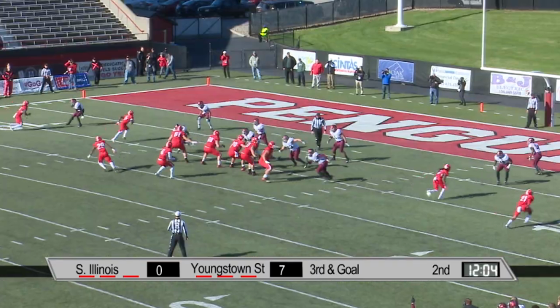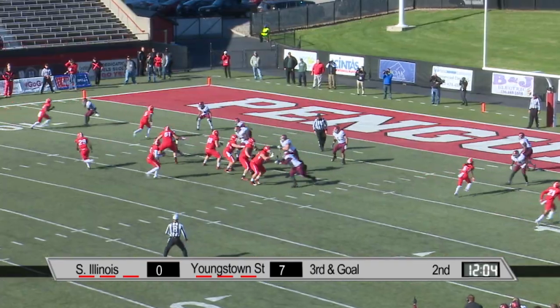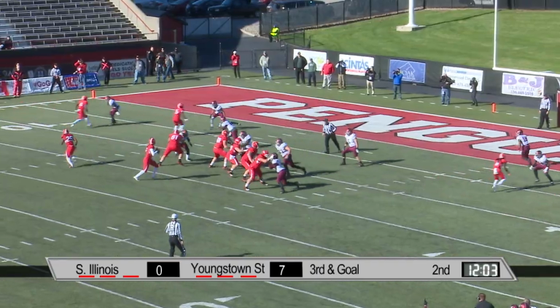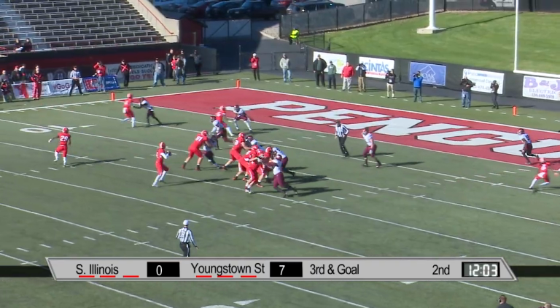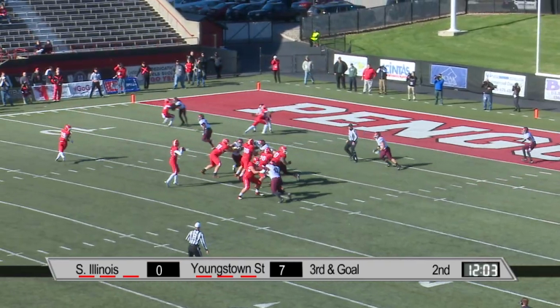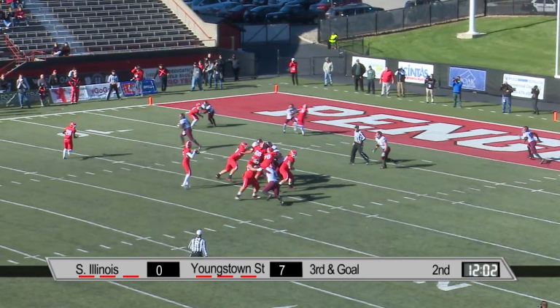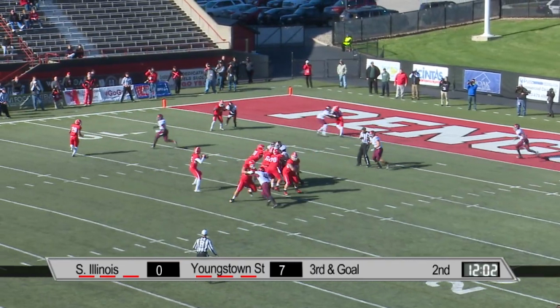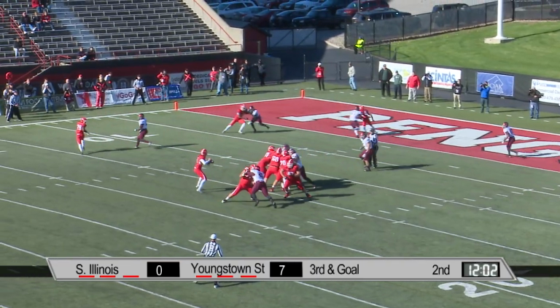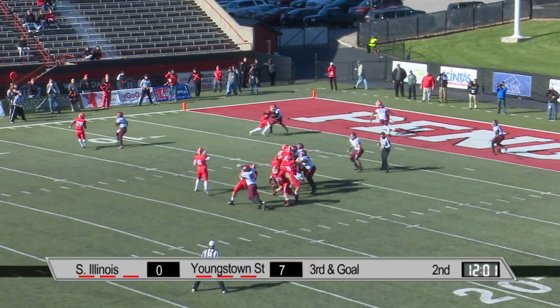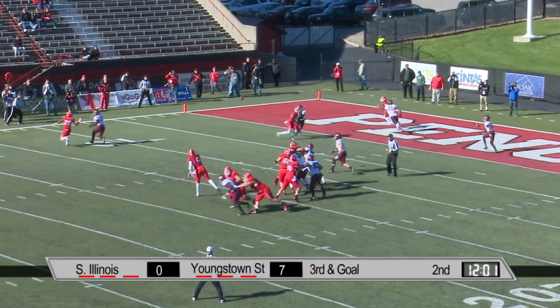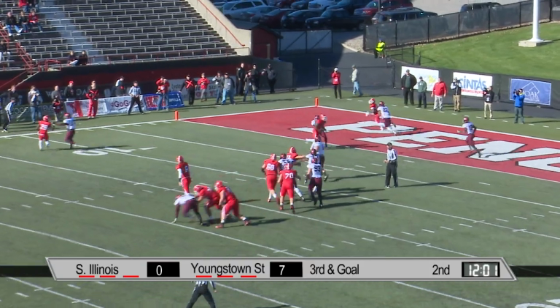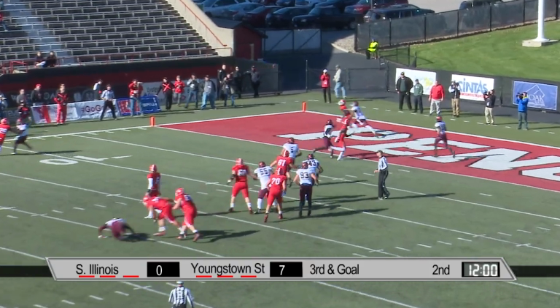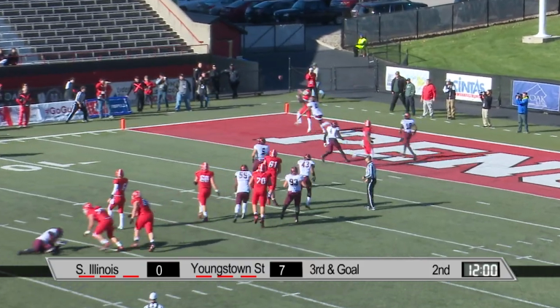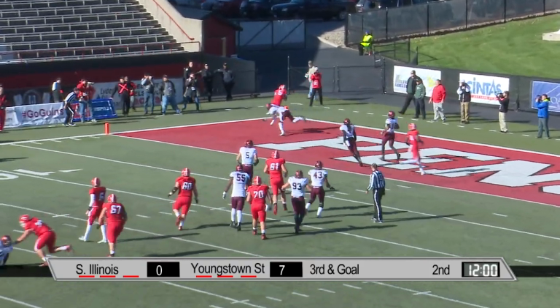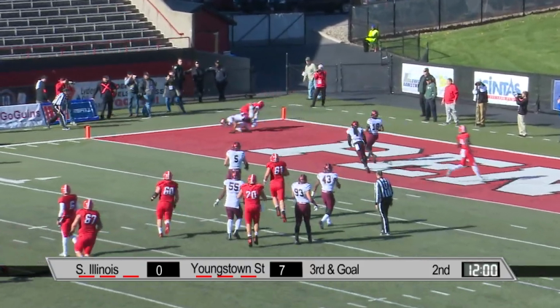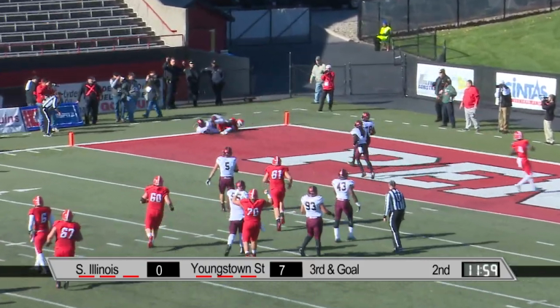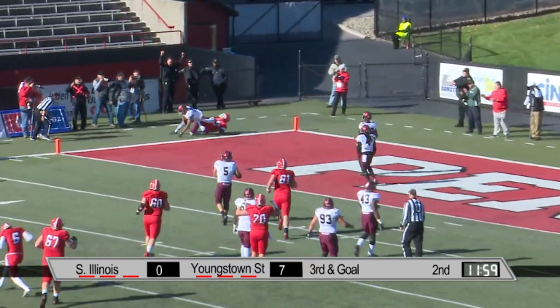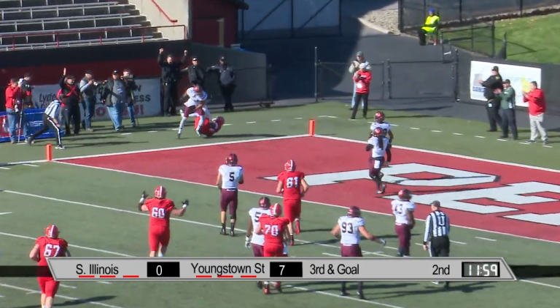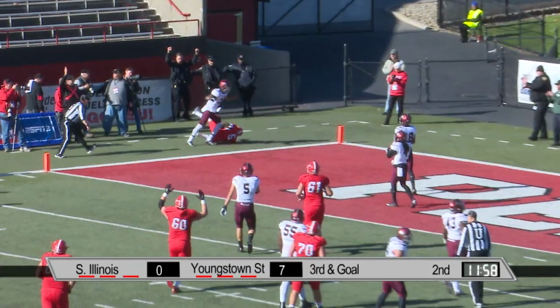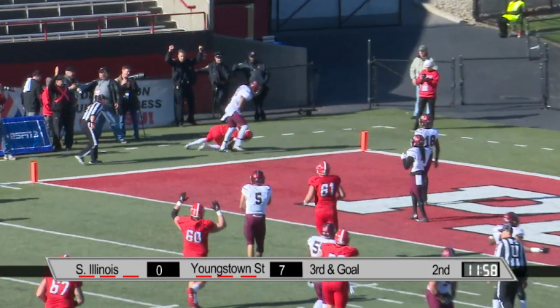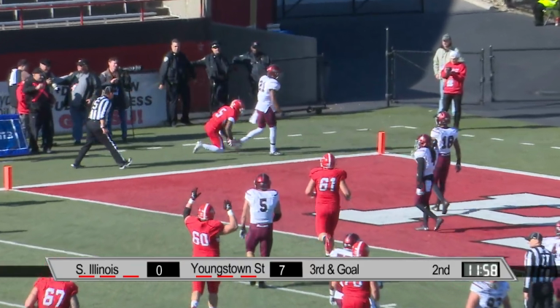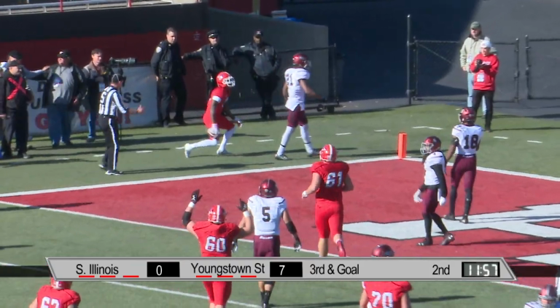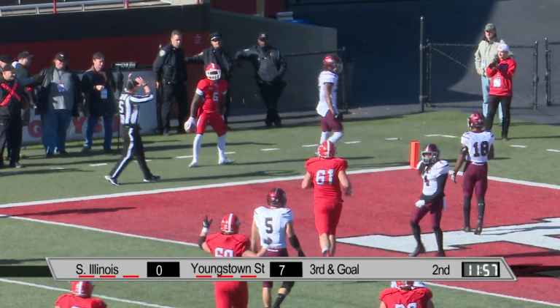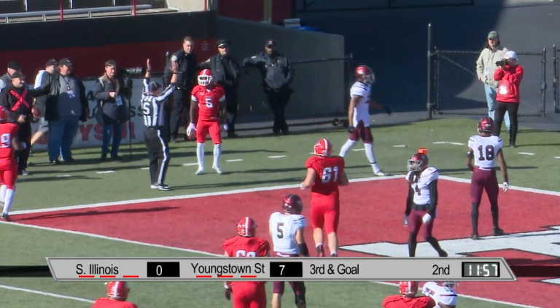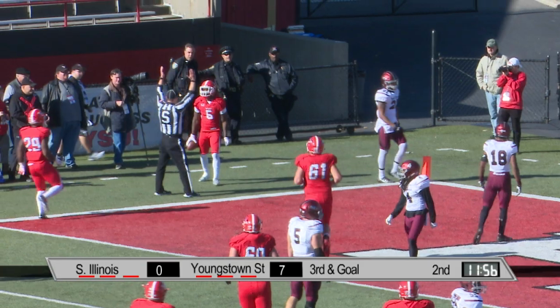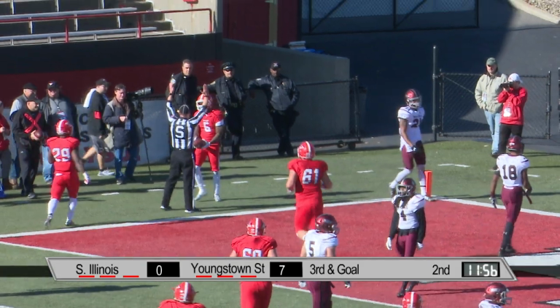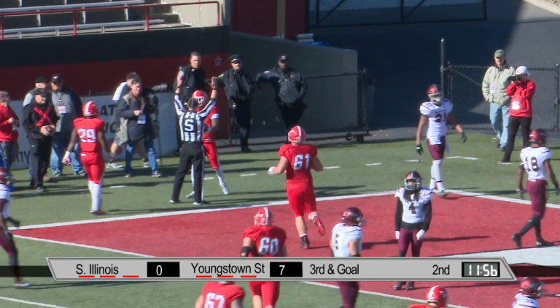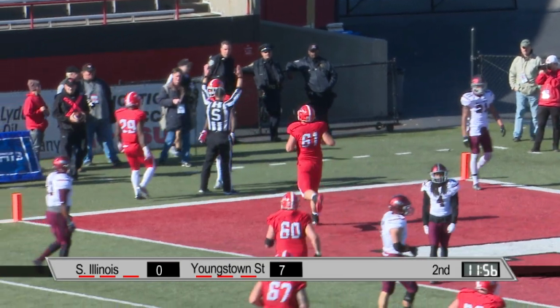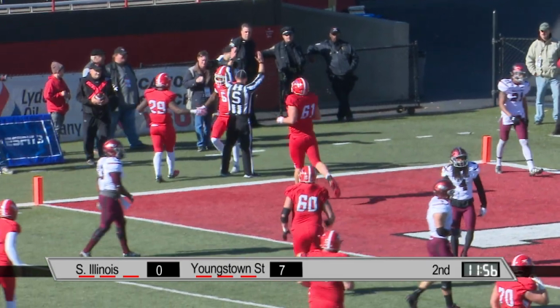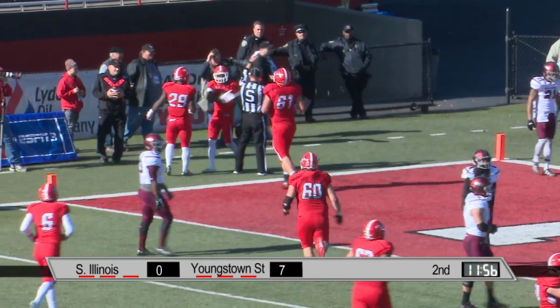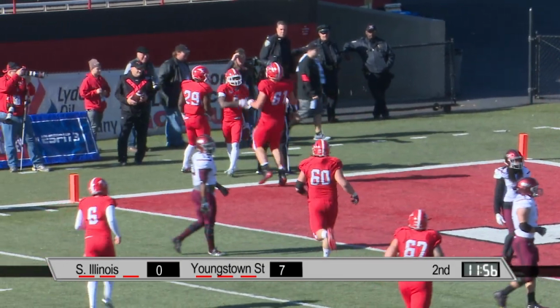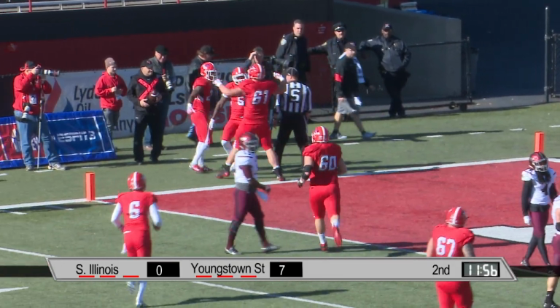A little movement late. Wells again, locks in on a receiver, throws to the far corner of the end zone — this is a touchdown! Alvin Bailey got in behind.